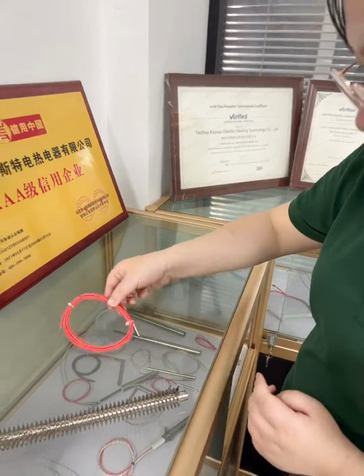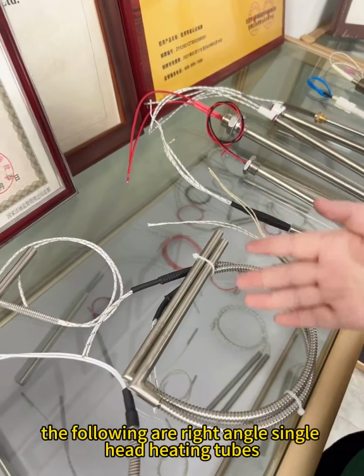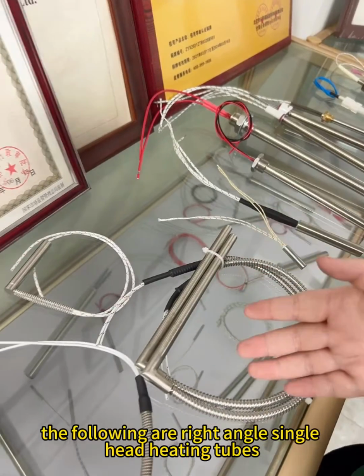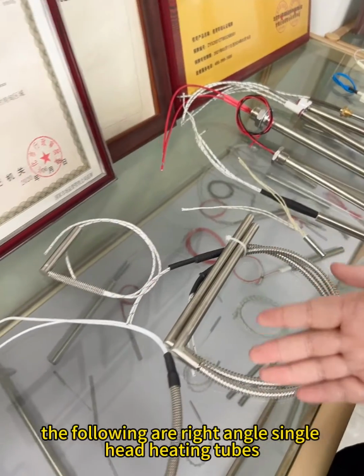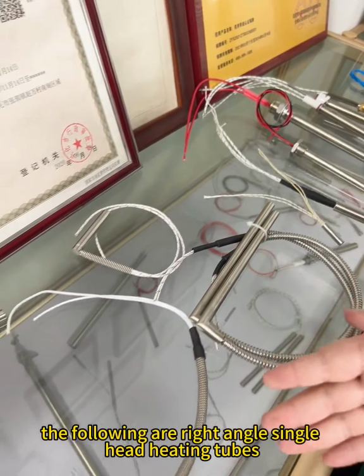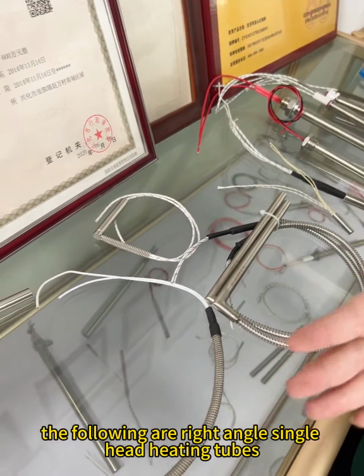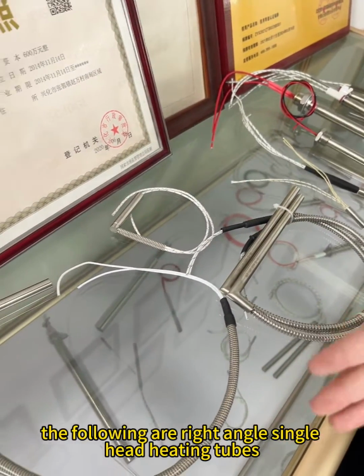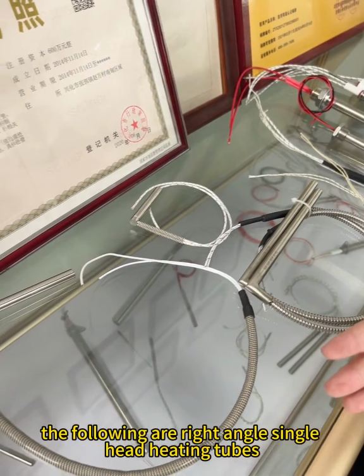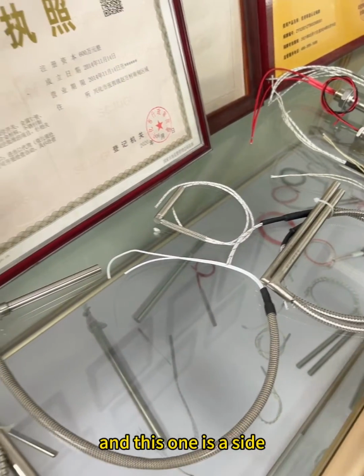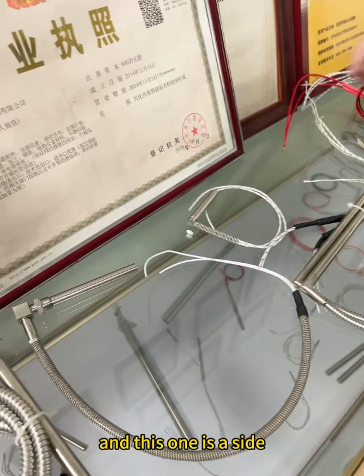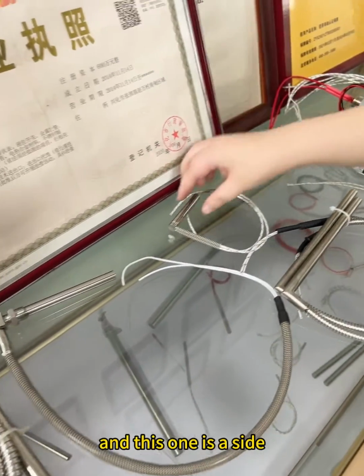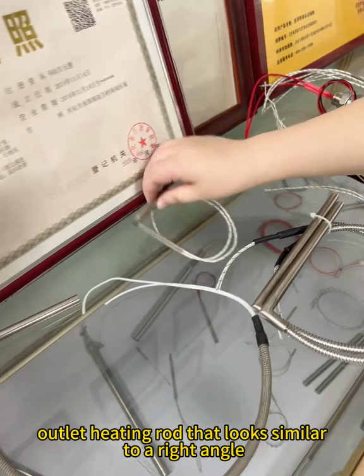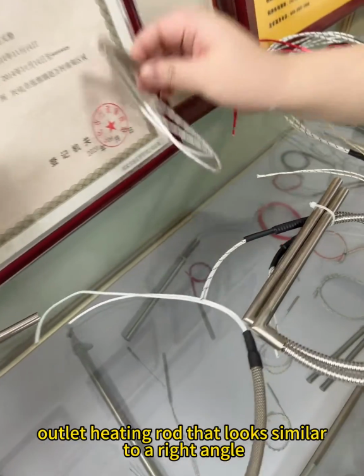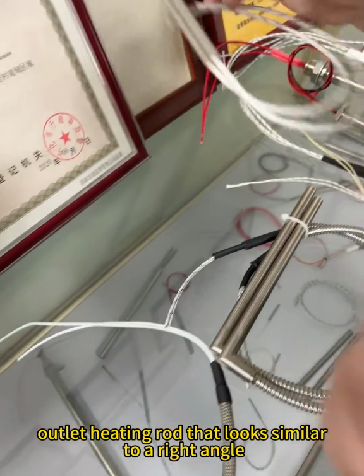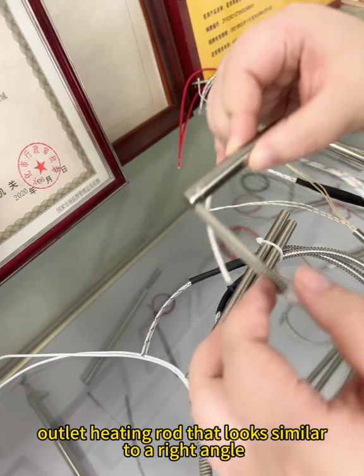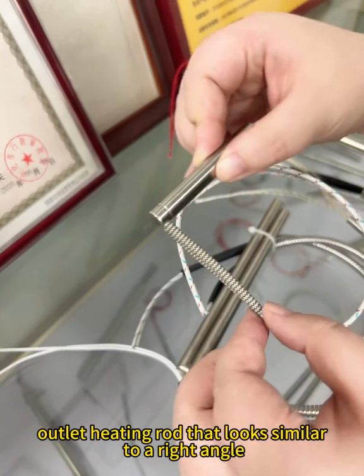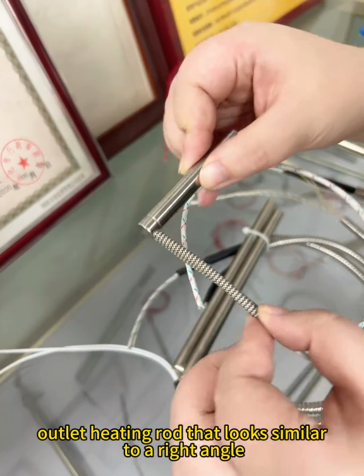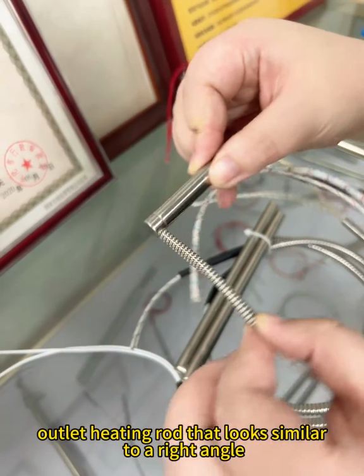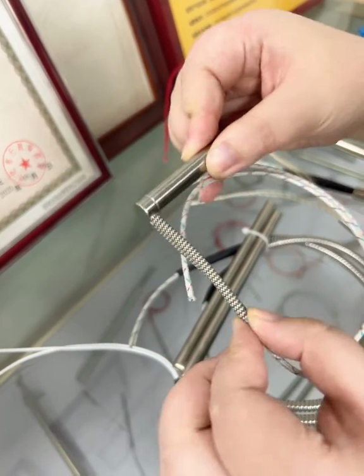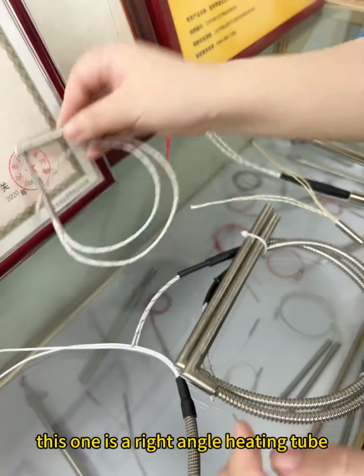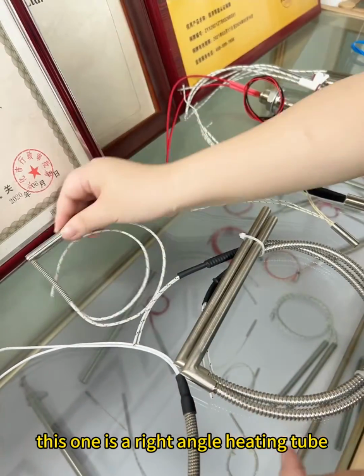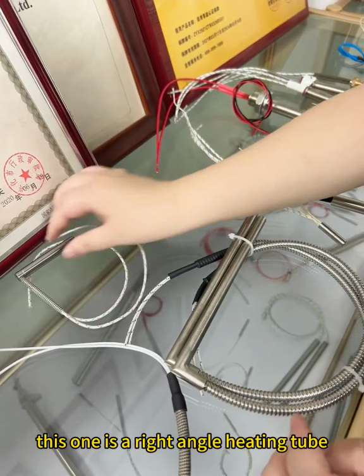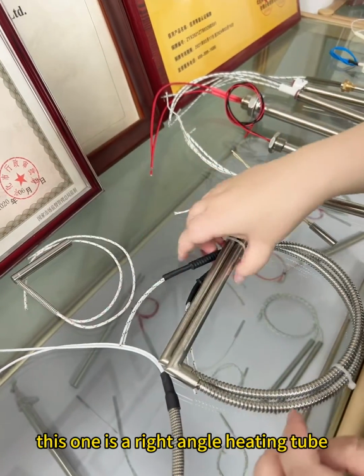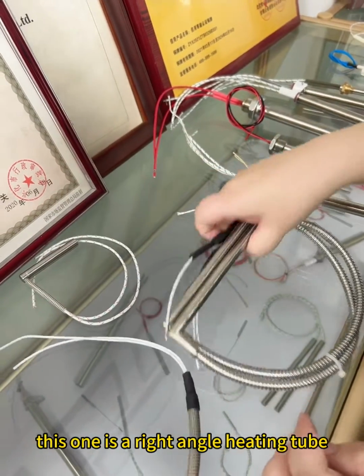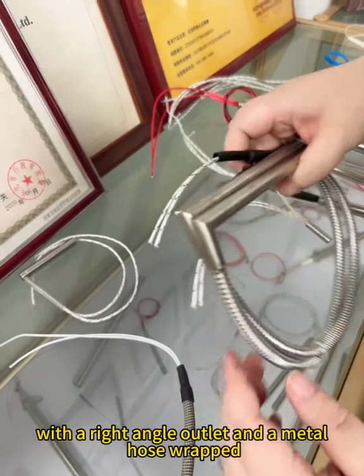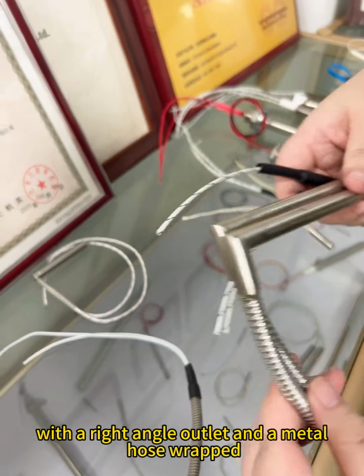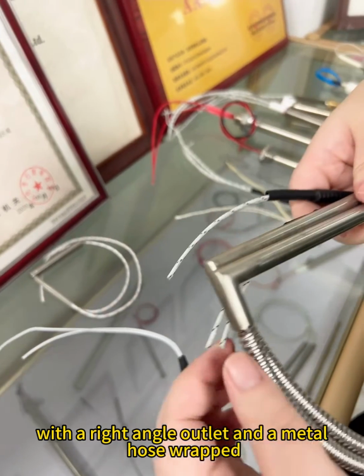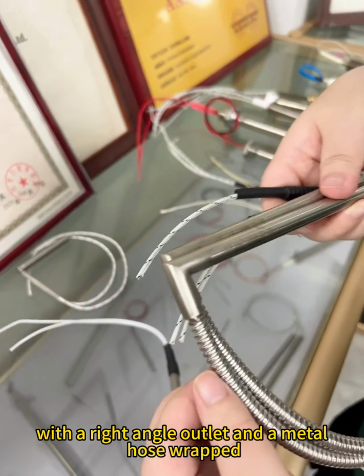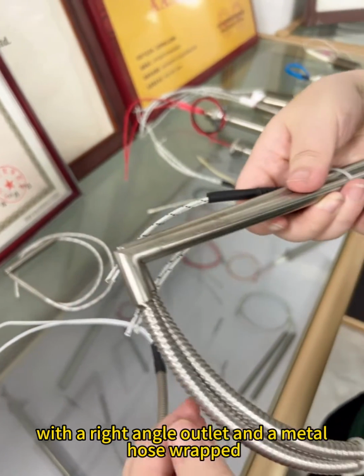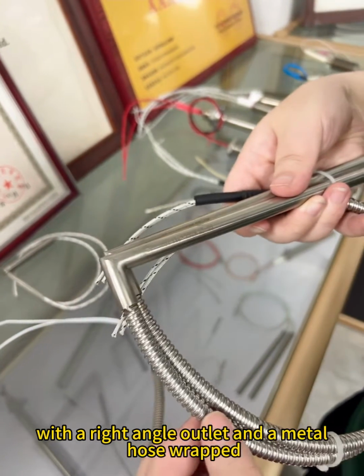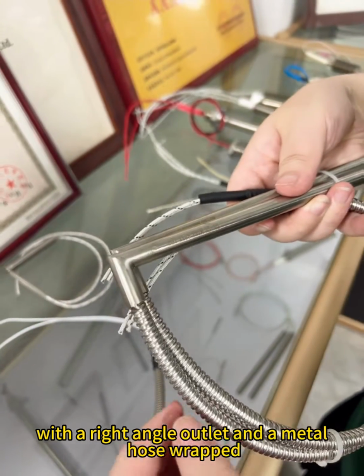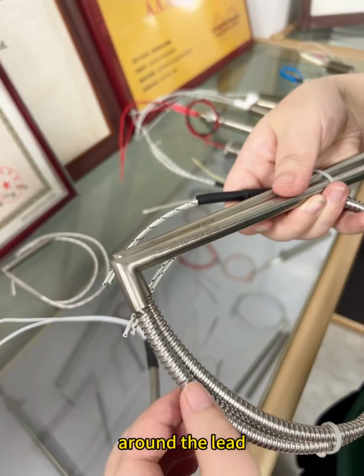The following are right angle single head heating tubes, and this one is a side outlet heating rod that looks similar to a right angle. This one is a right angle heating tube, with a right angle outlet and a metal hose wrapped around the lead.